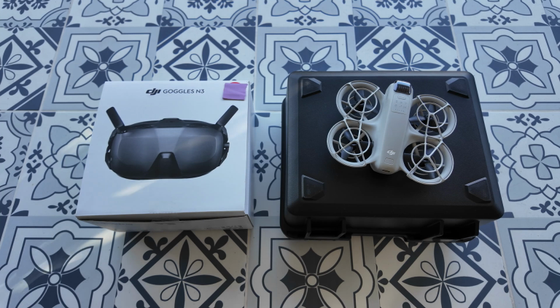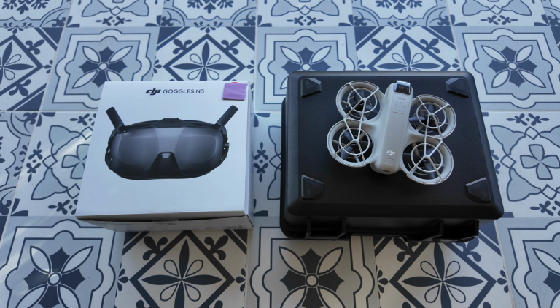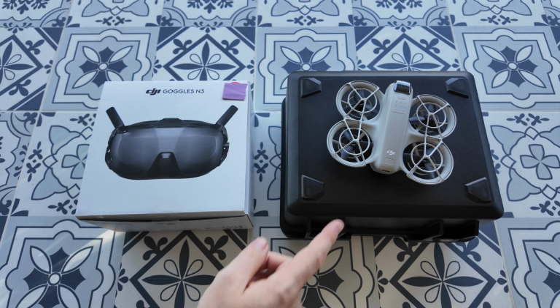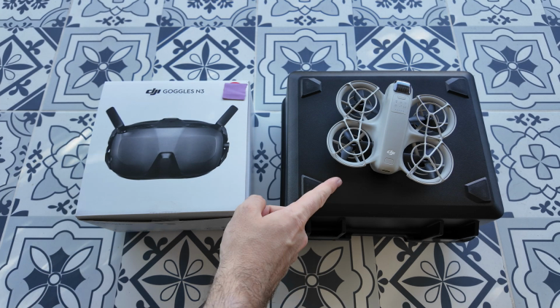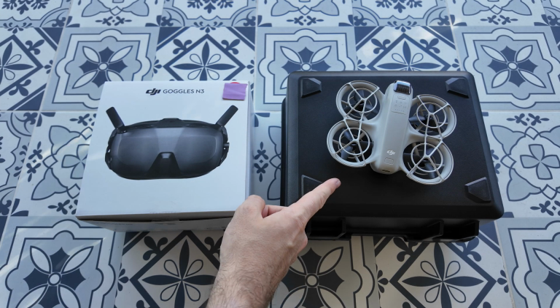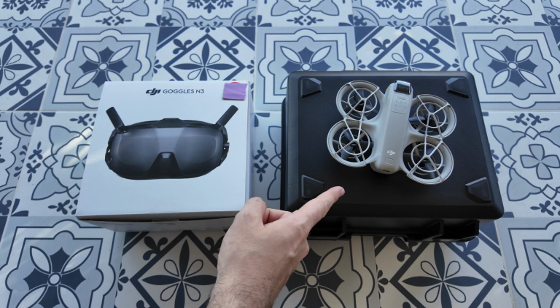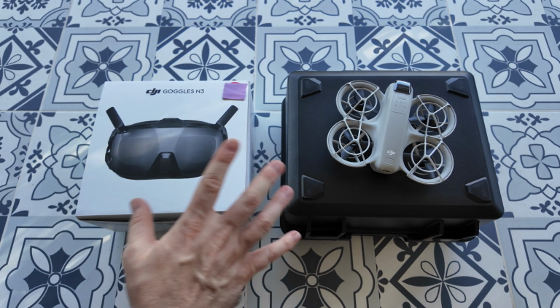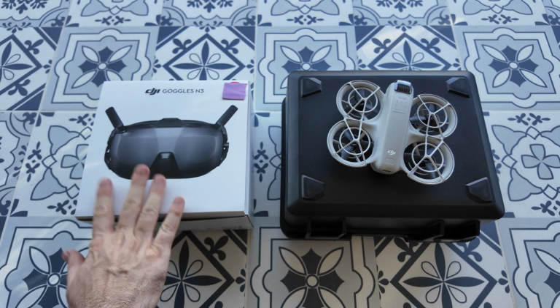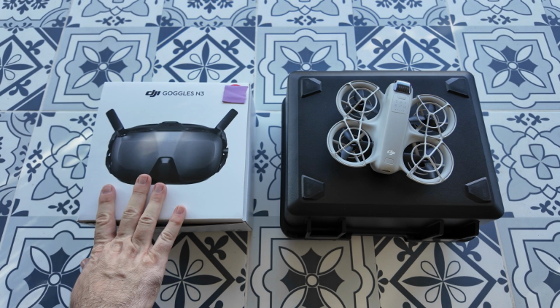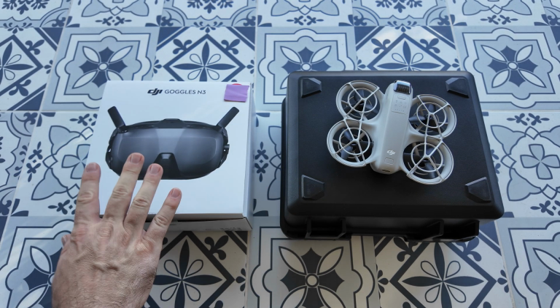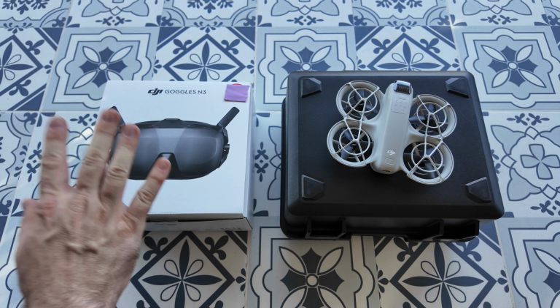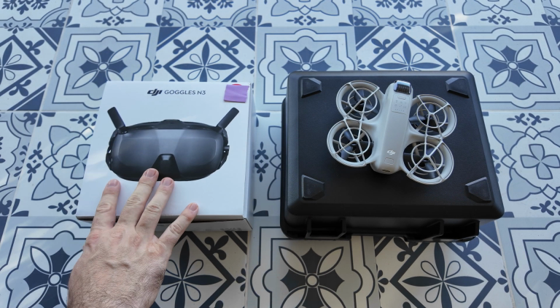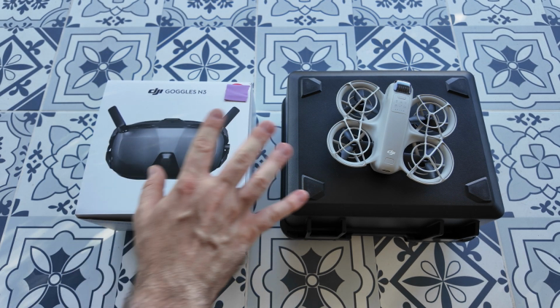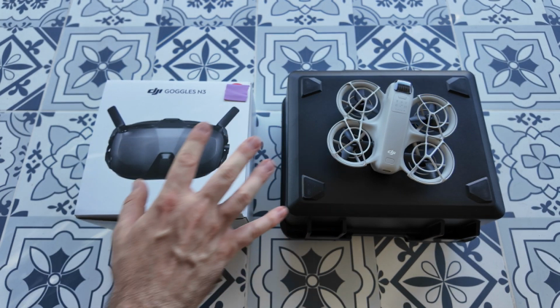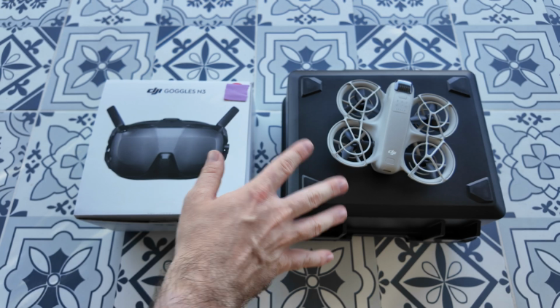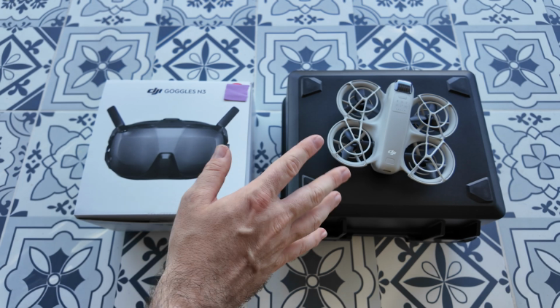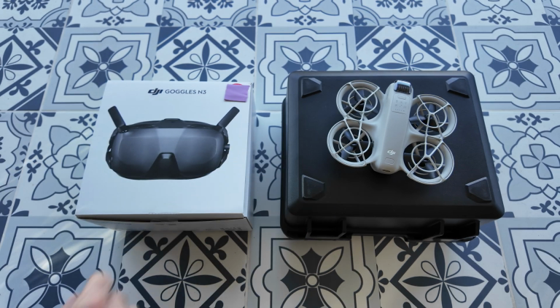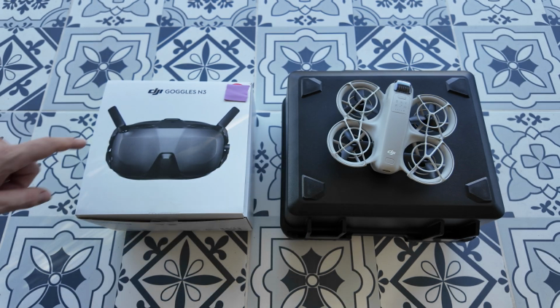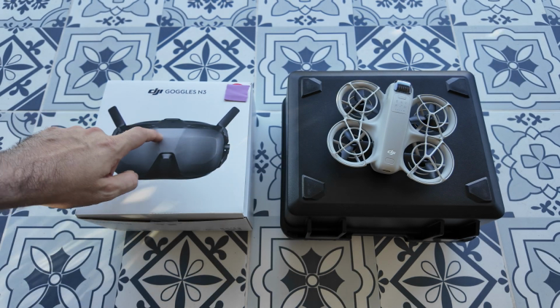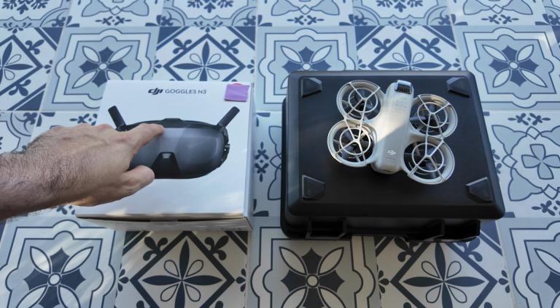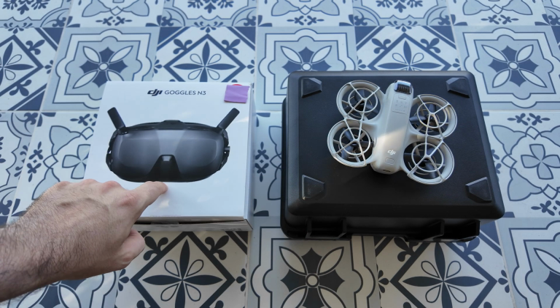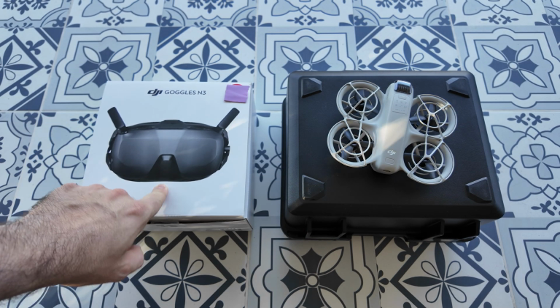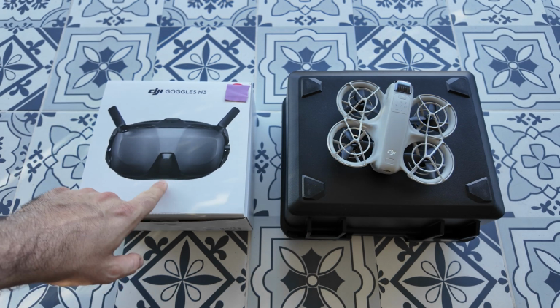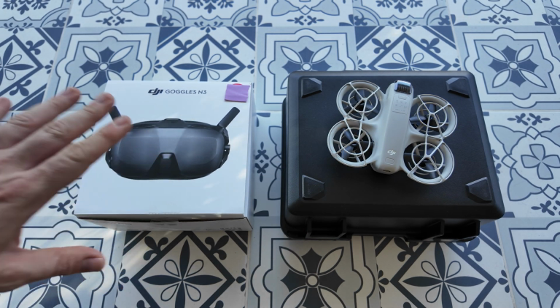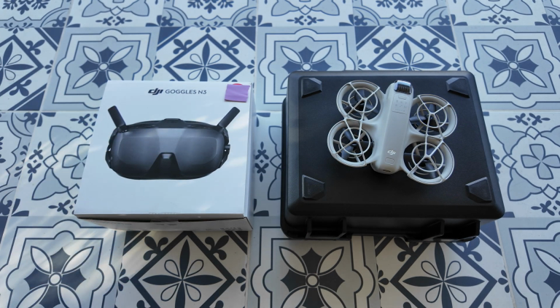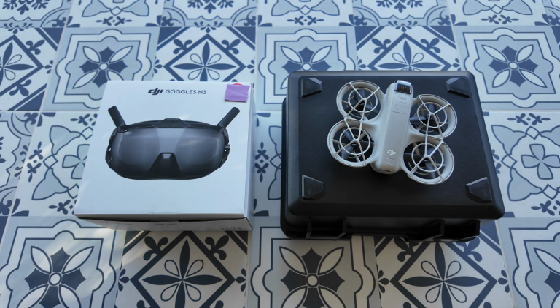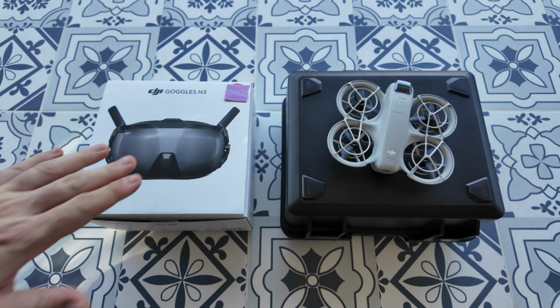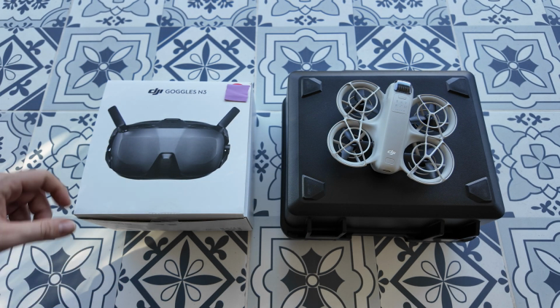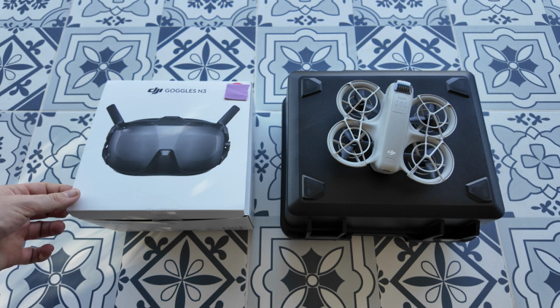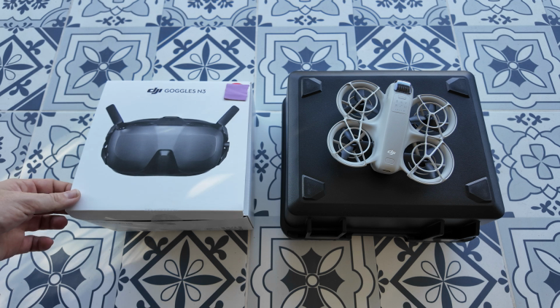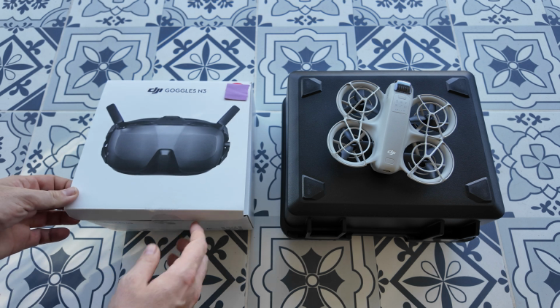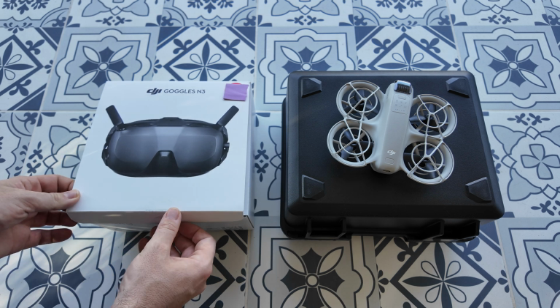If you've got yourself the DJI NEO and you're looking for the perfect headset to combine with your brand new NEO, then the DJI Goggles N3 are a very exciting new headset from DJI.